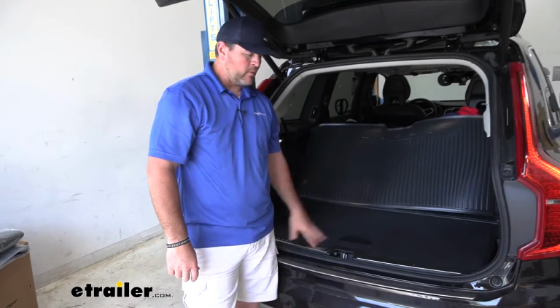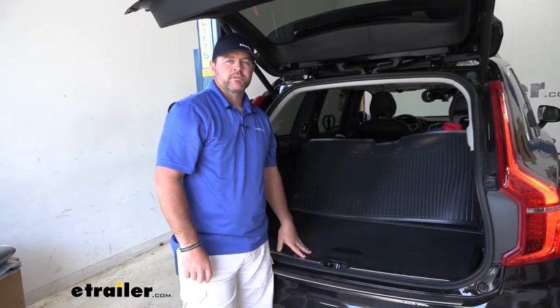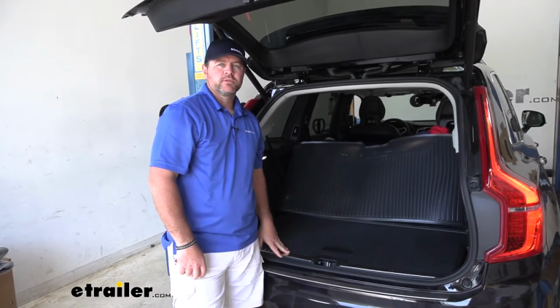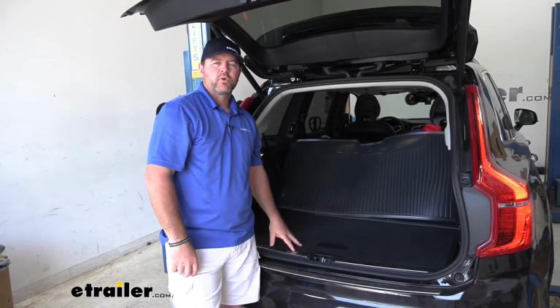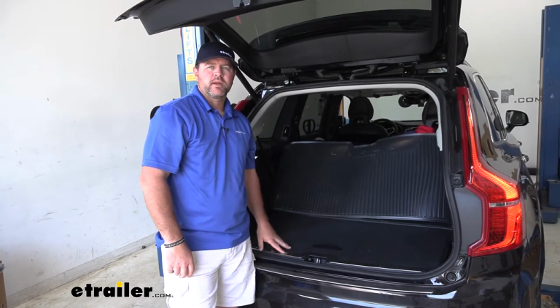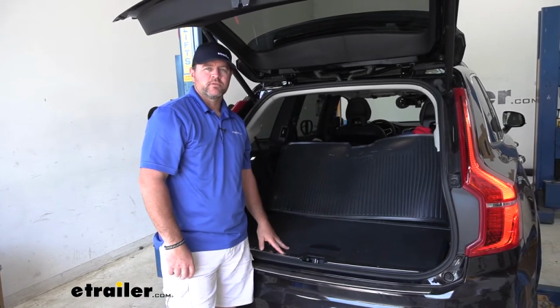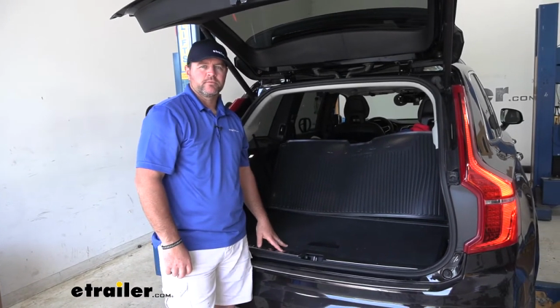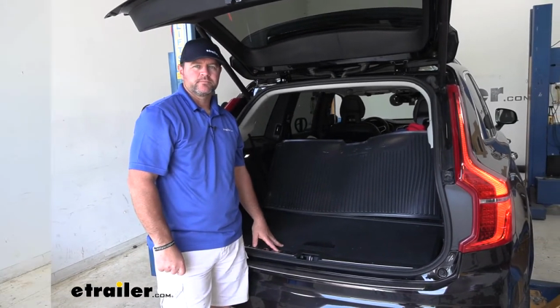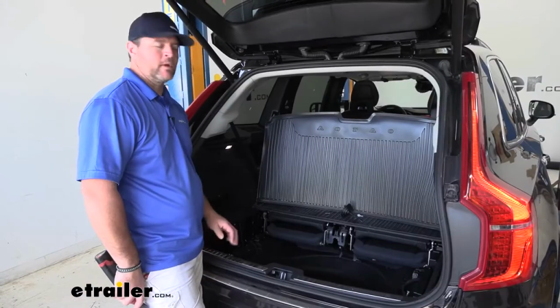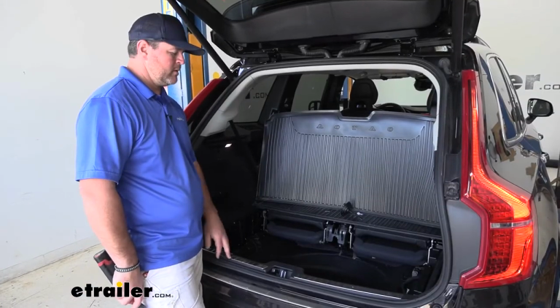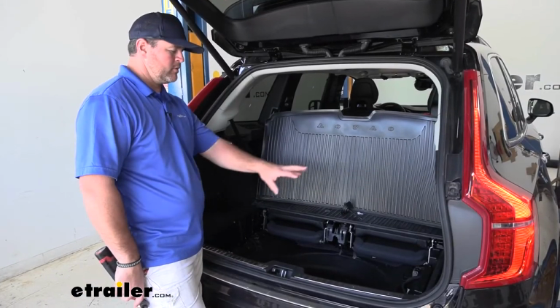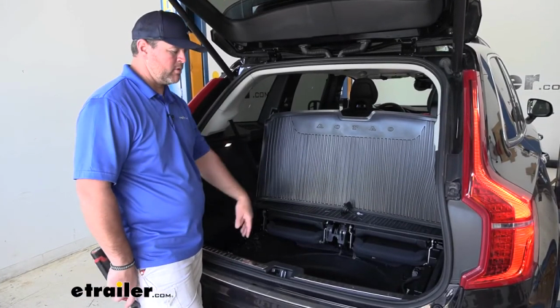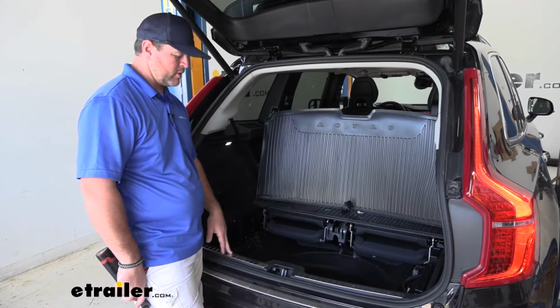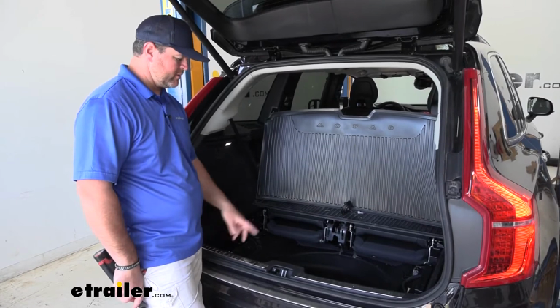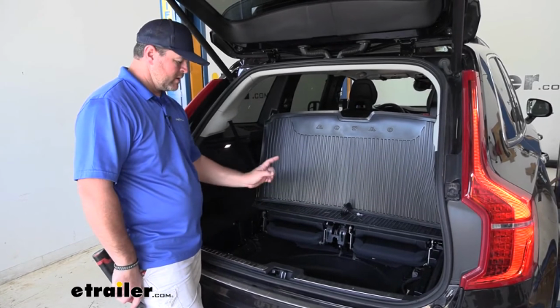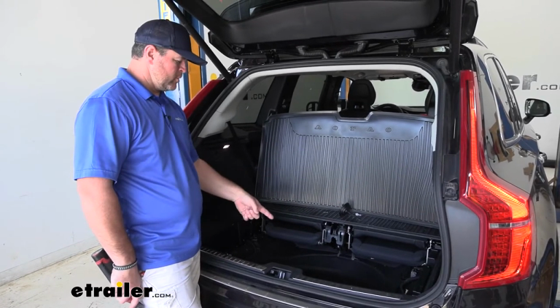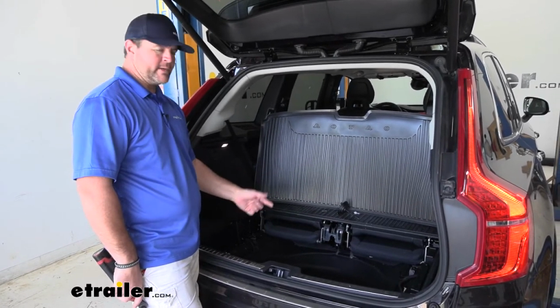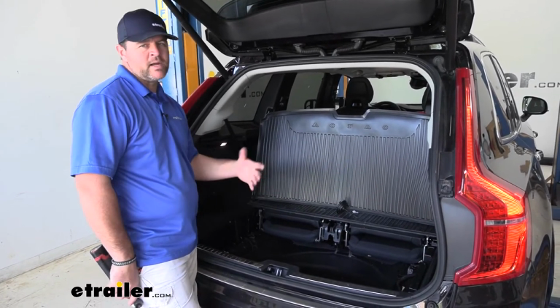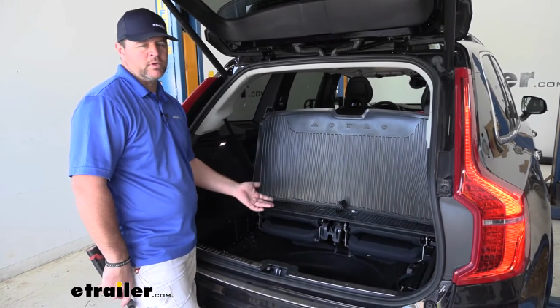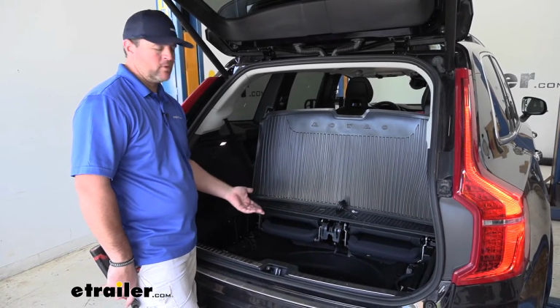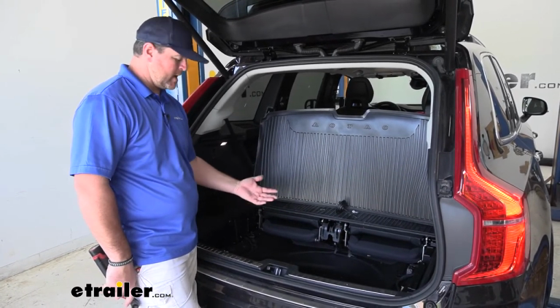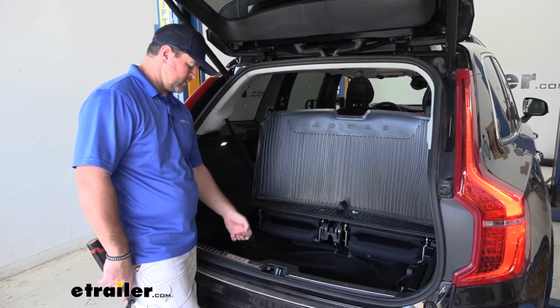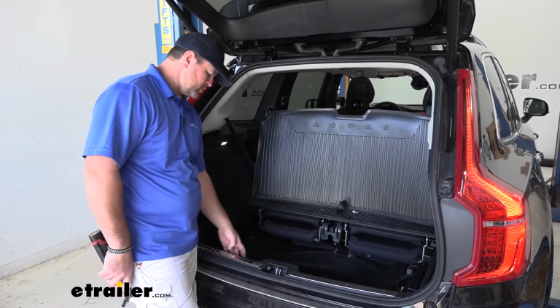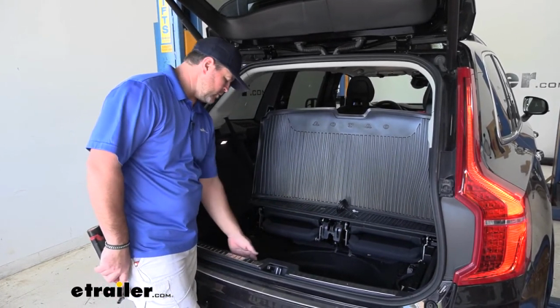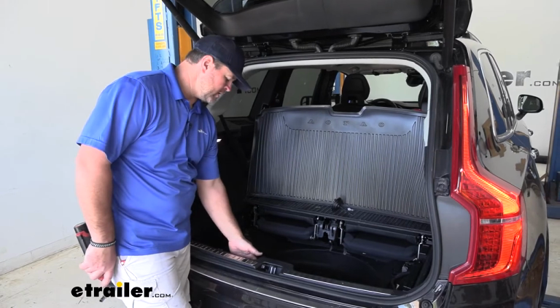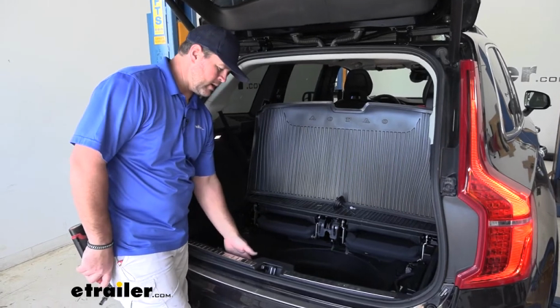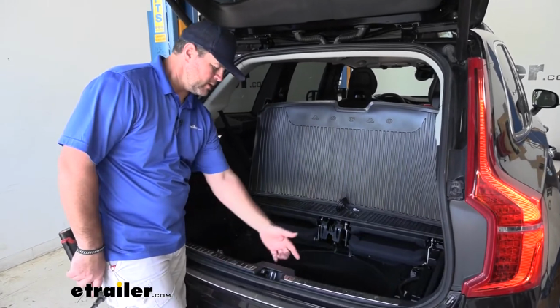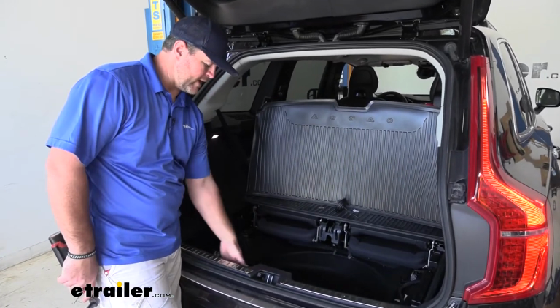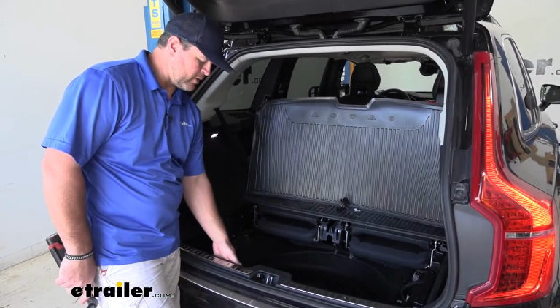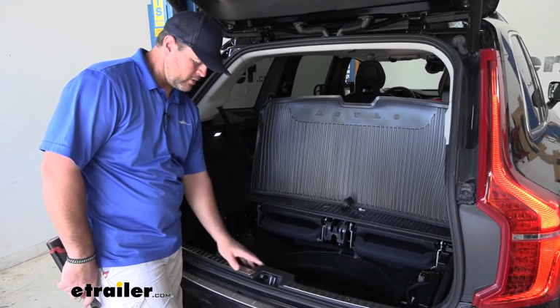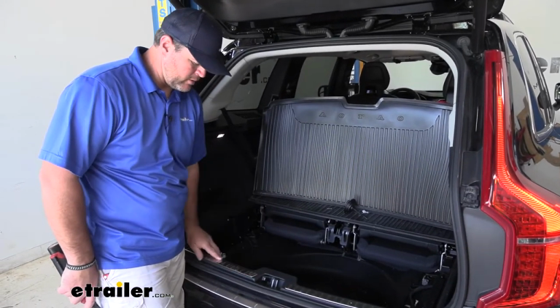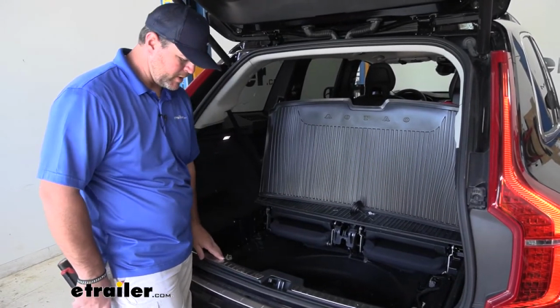Now that we've gone over some of the features, let's walk through how to get it installed. First thing we need to do is remove all of our floor coverings. Removing your spare tire is optional — you don't have to do that. I did it to give me a little more room to get these fasteners off on this sill plate.